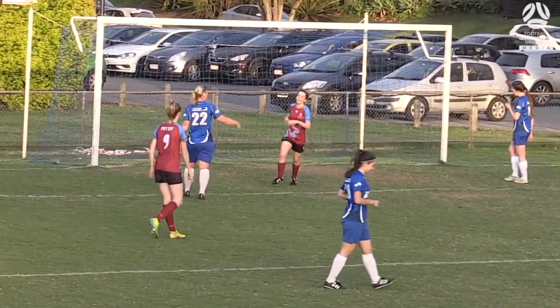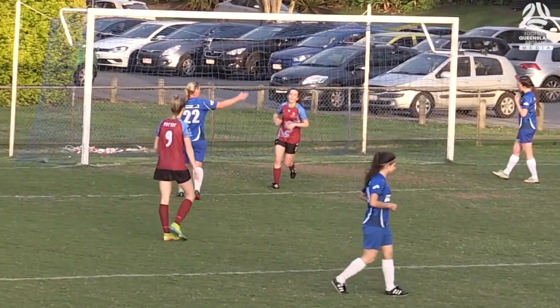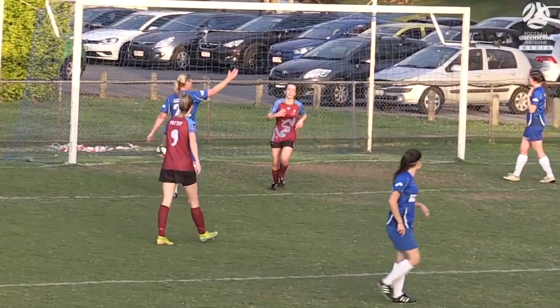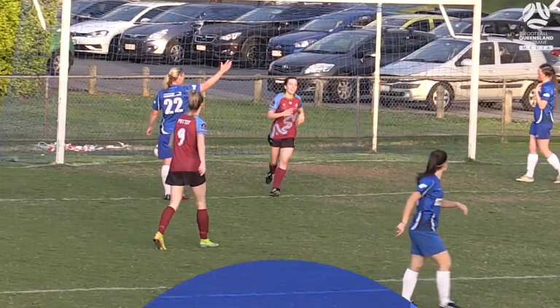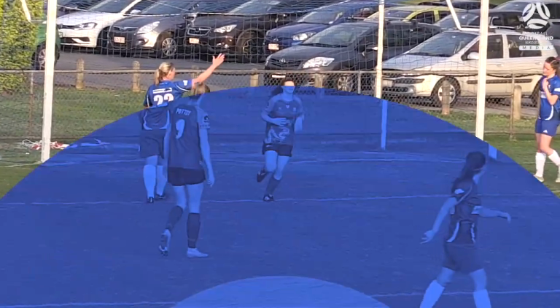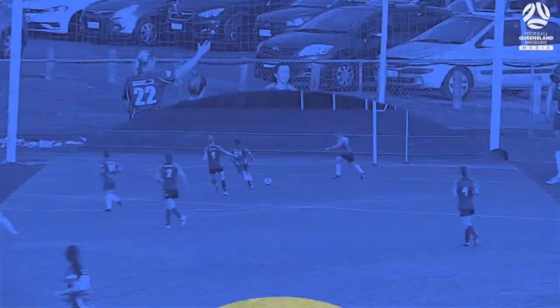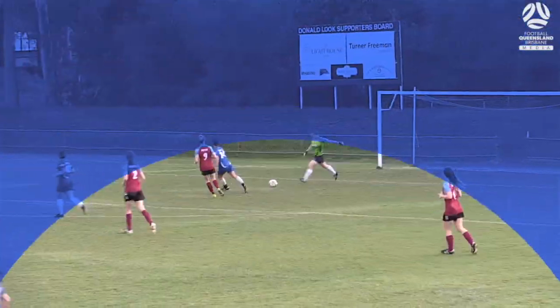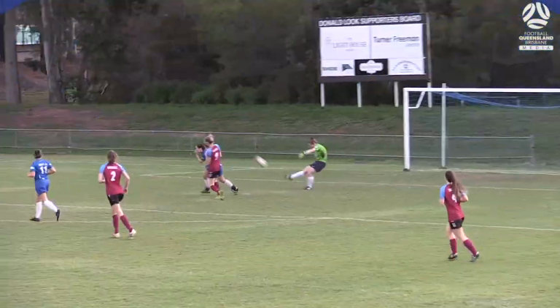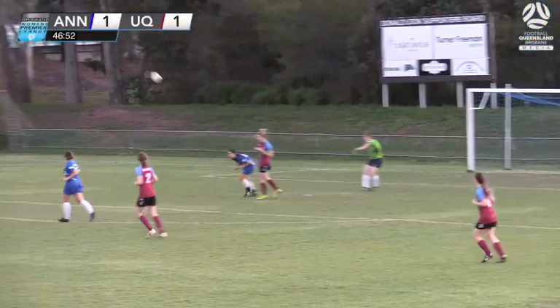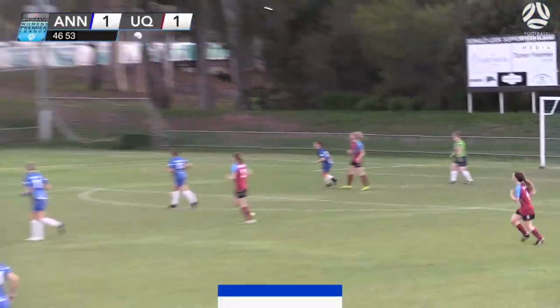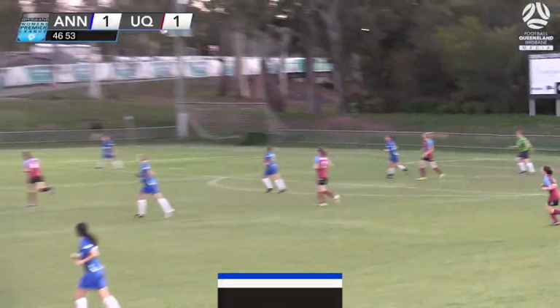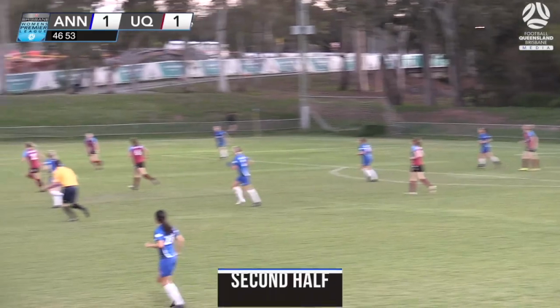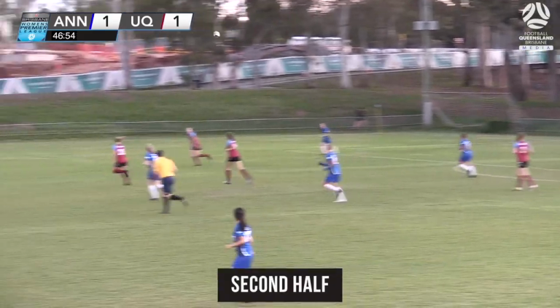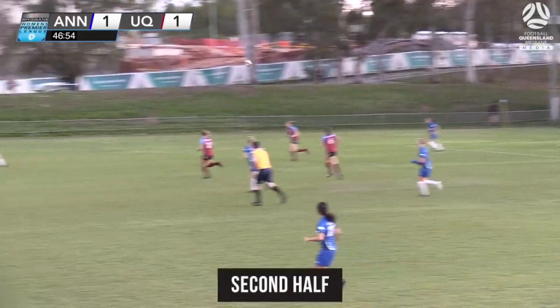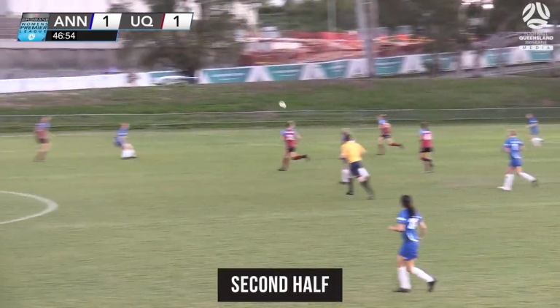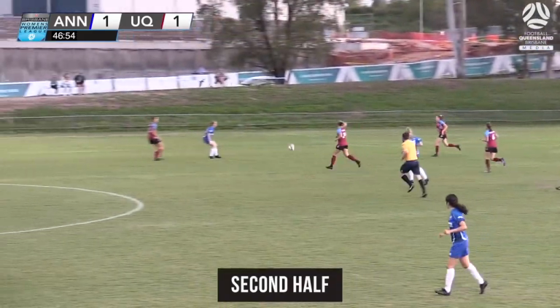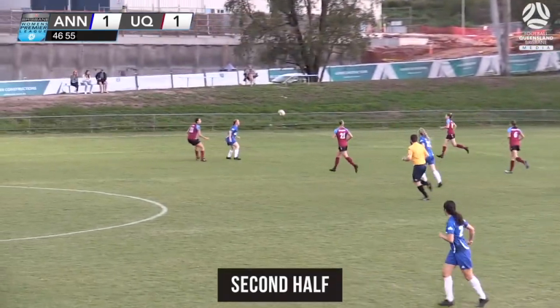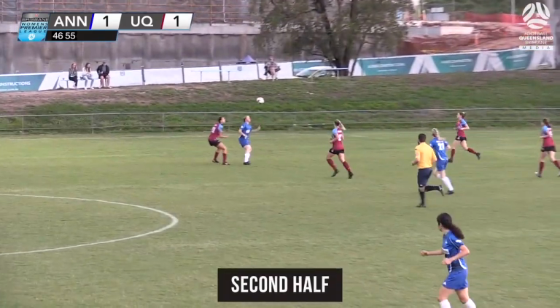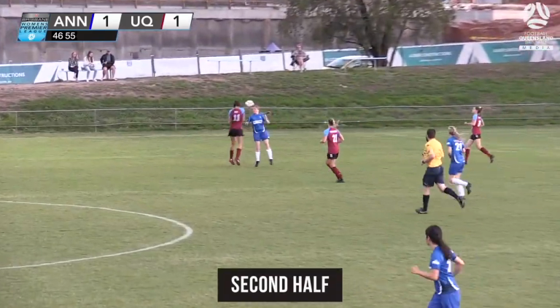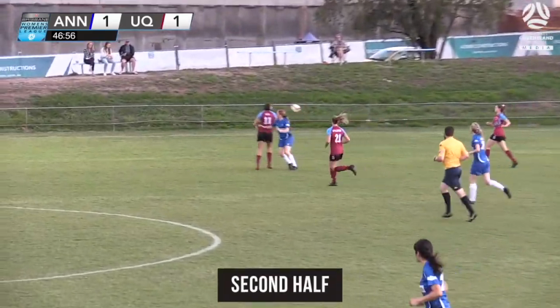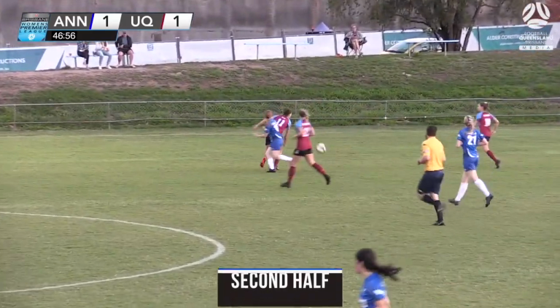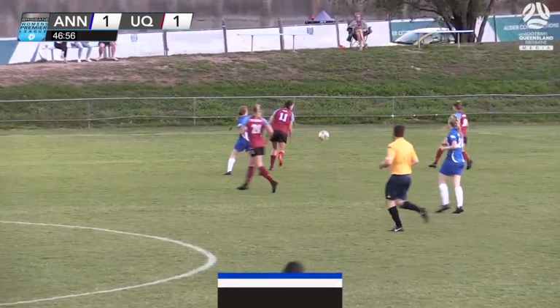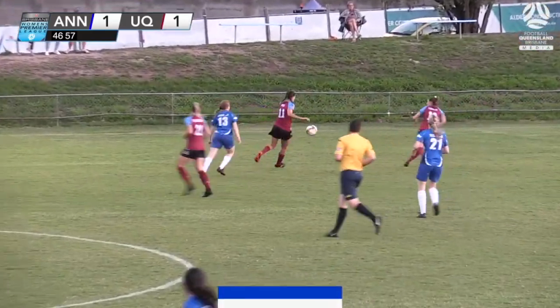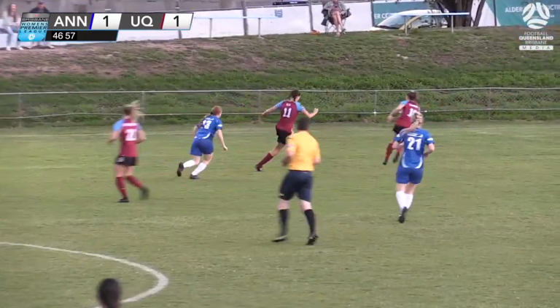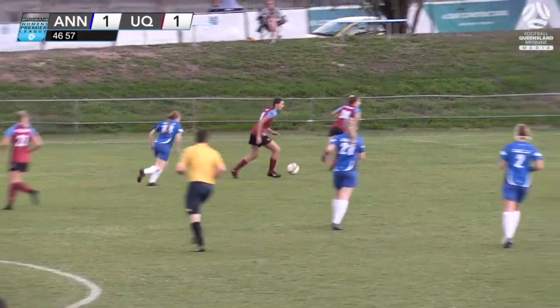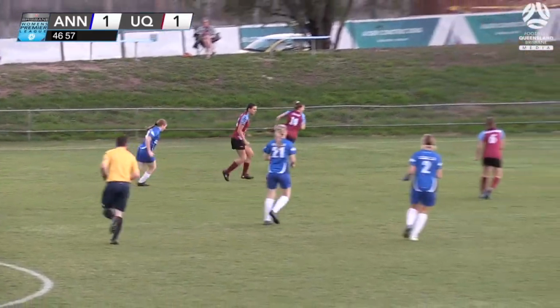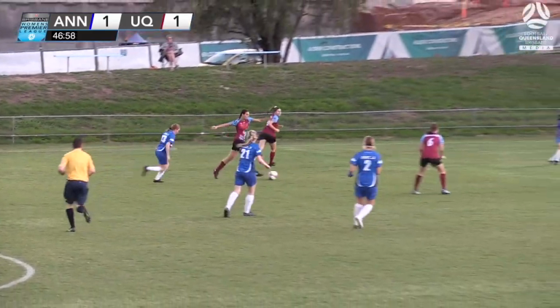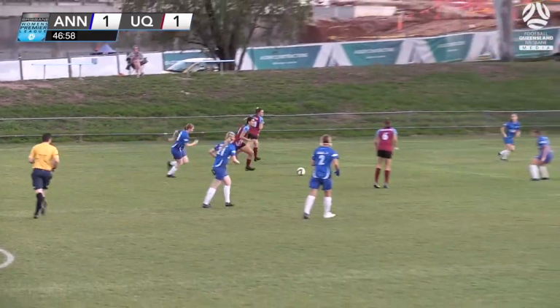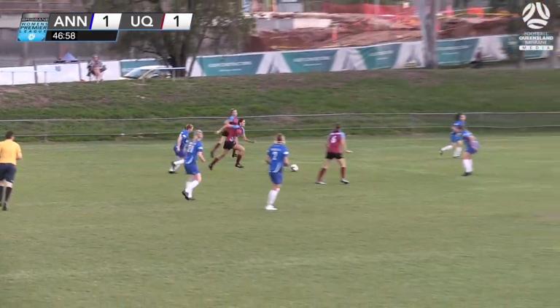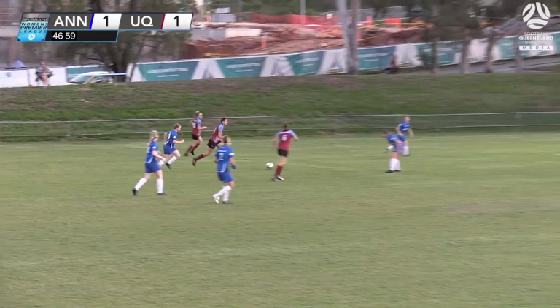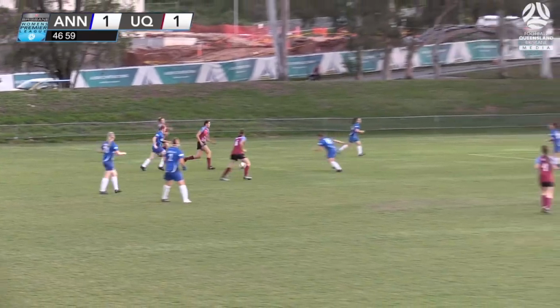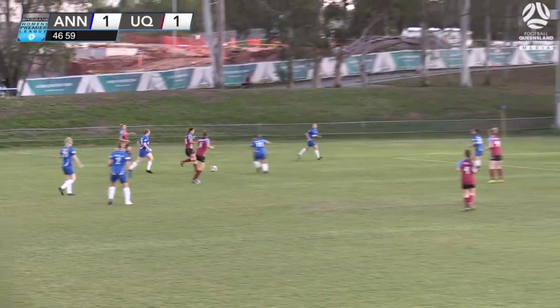Well, end to end for 45 minutes. We get more of the same in the second half — here is Christie Reid.